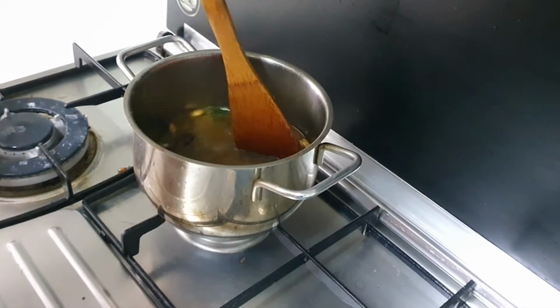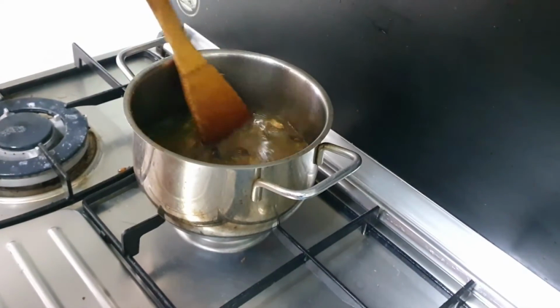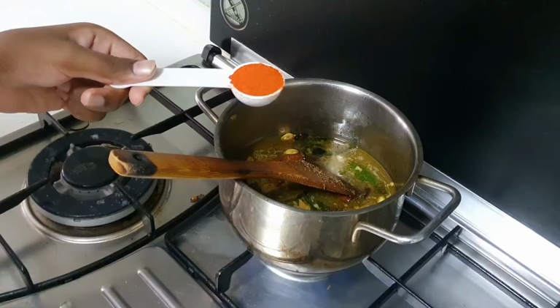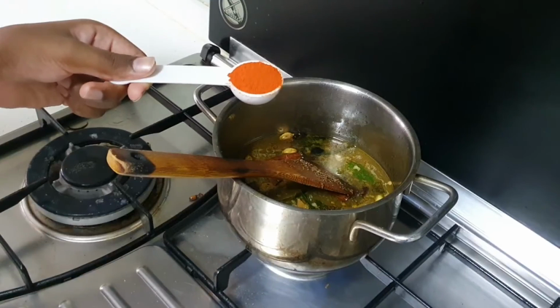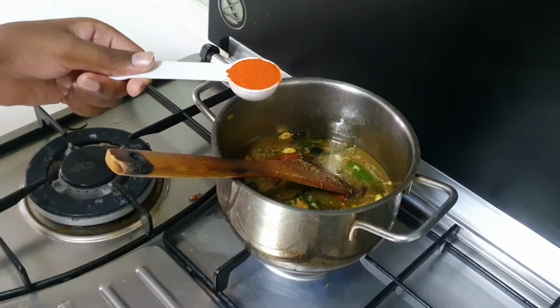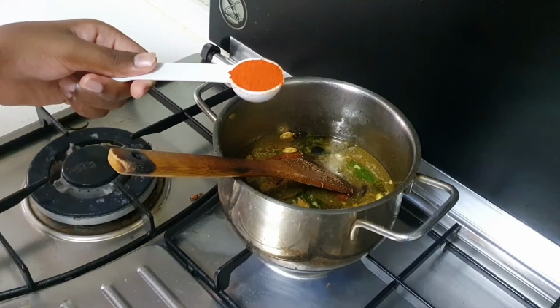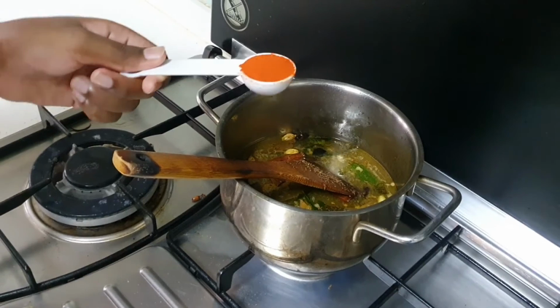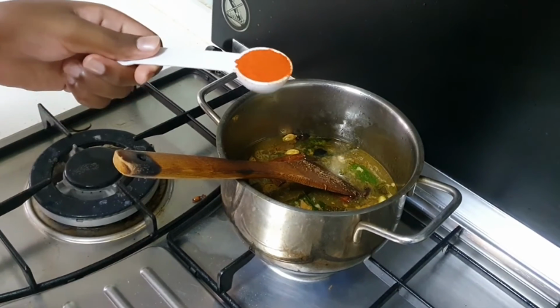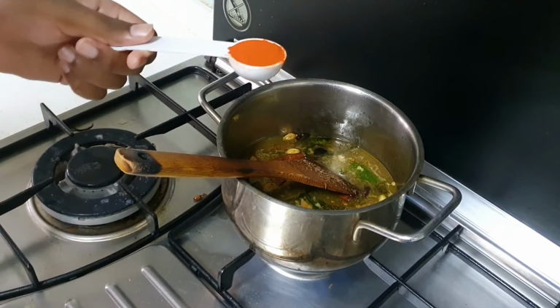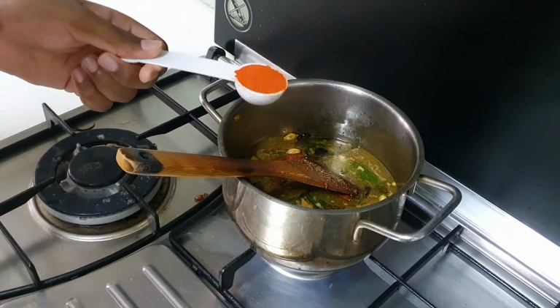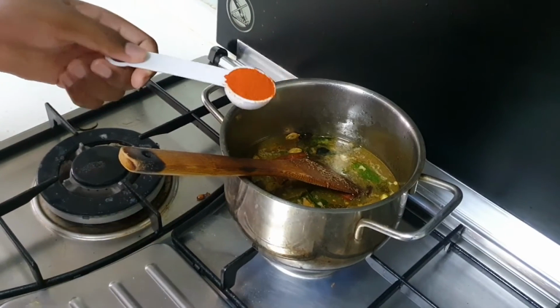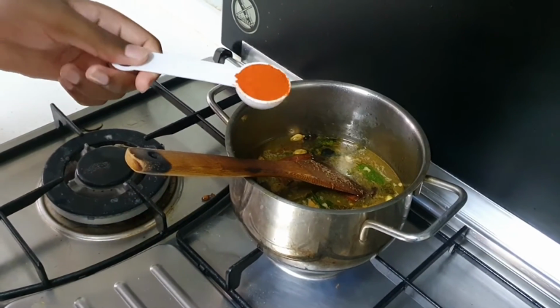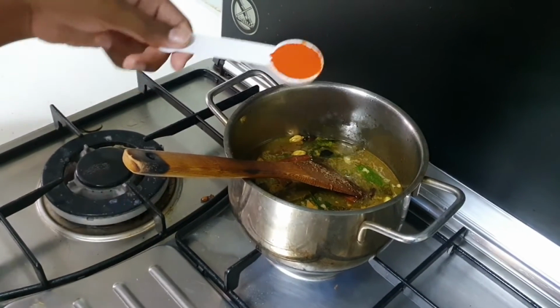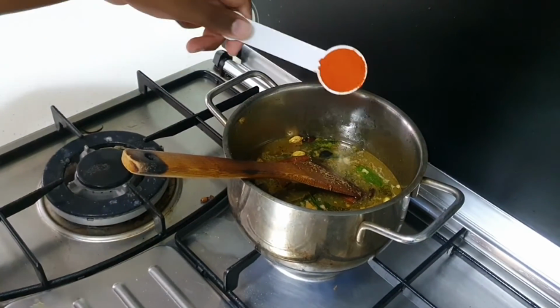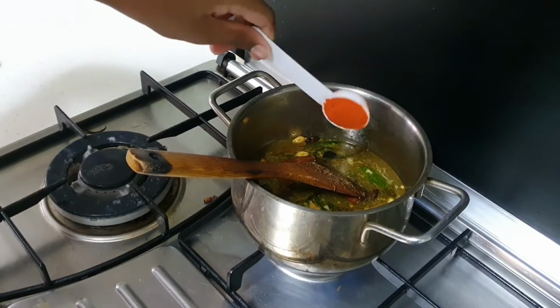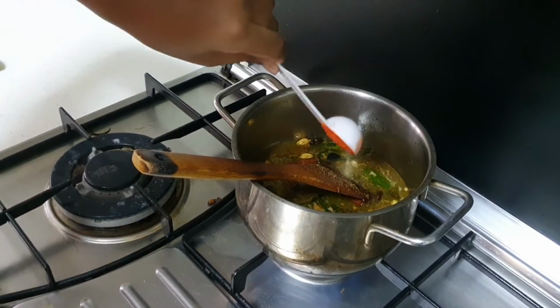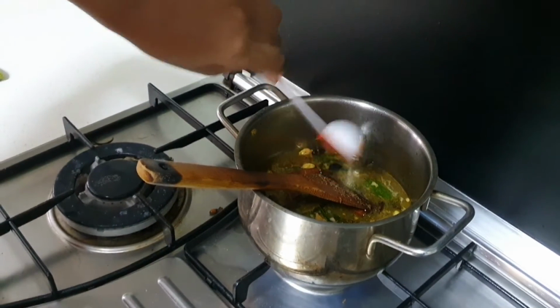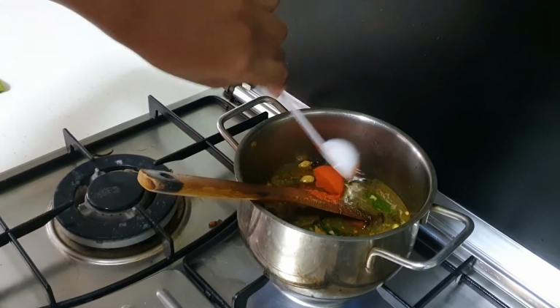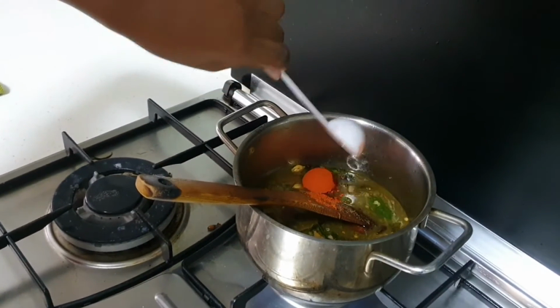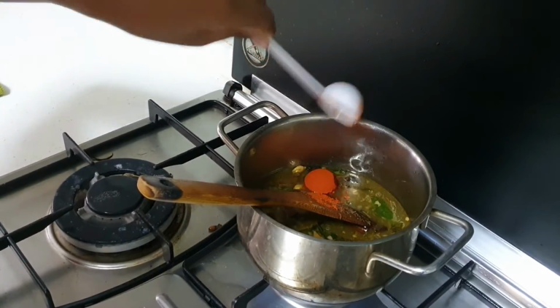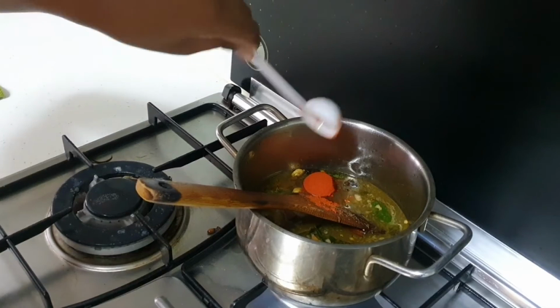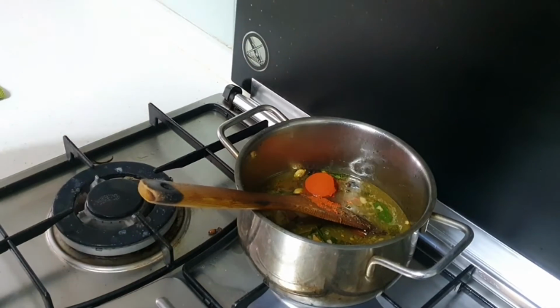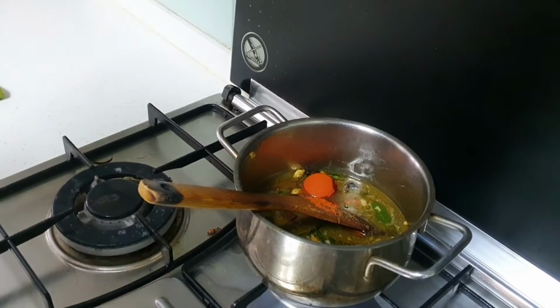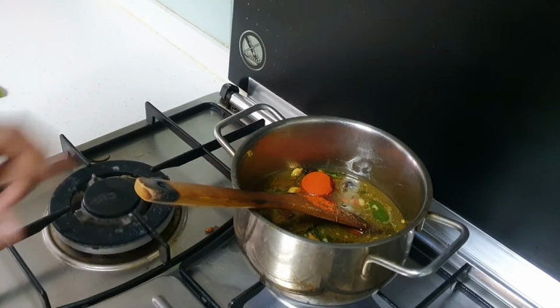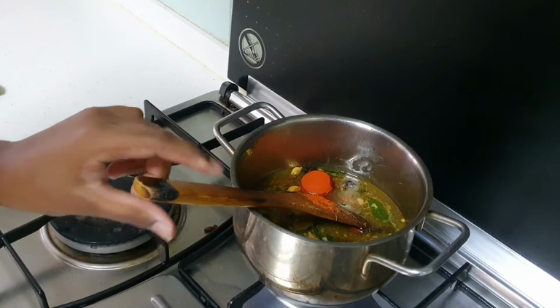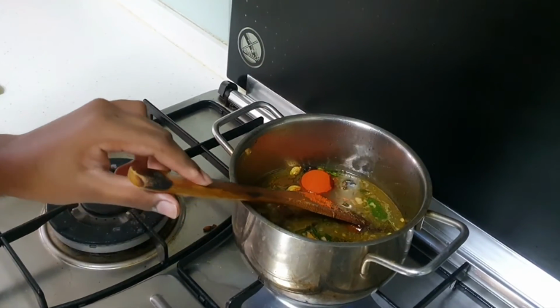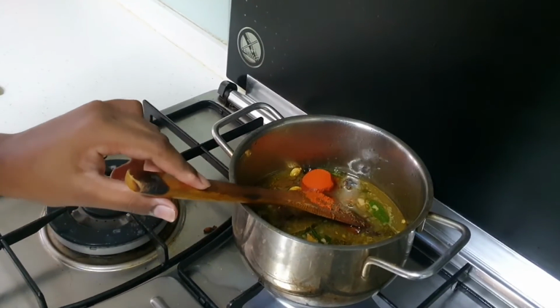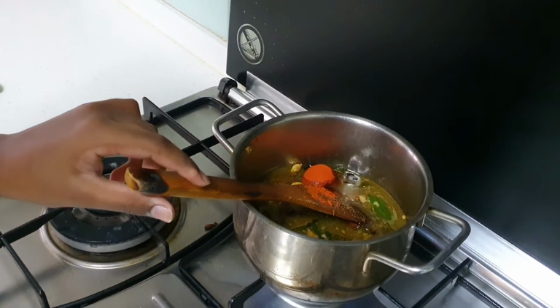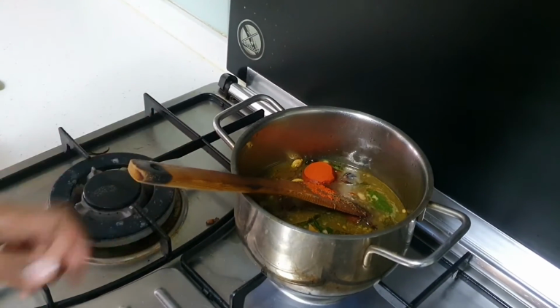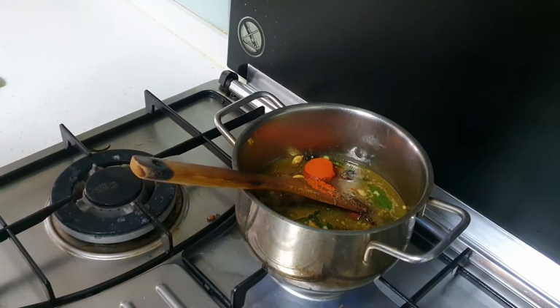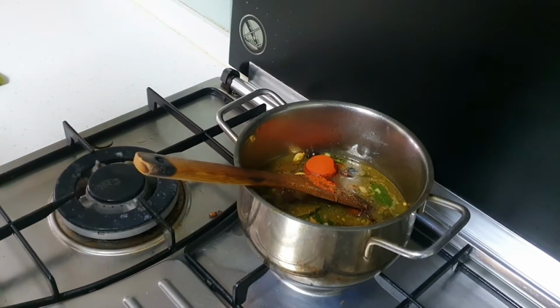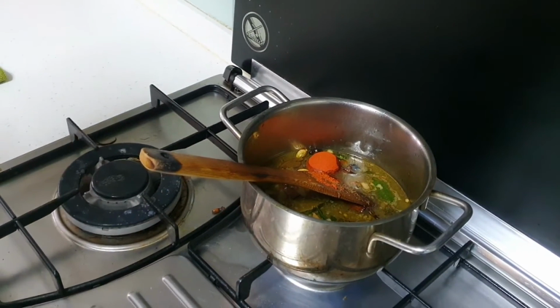Now we add one tablespoon of chili powder — add it in, Sunil. Then we will add in half tablespoon of coriander powder.